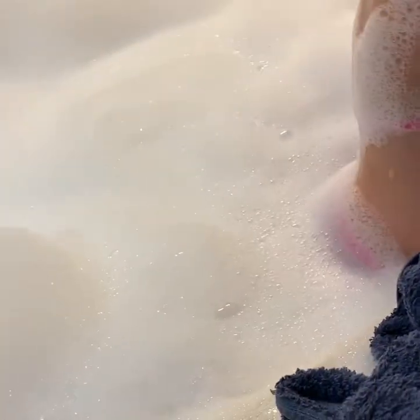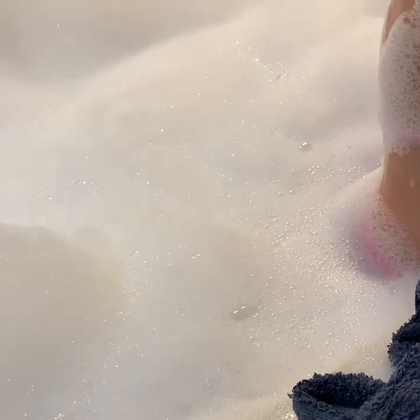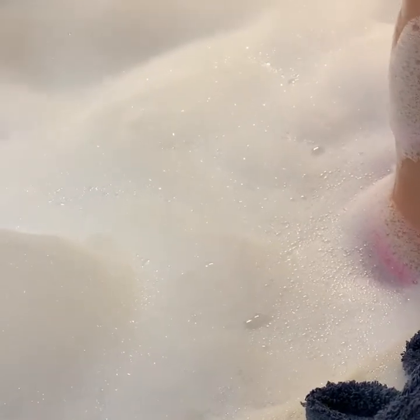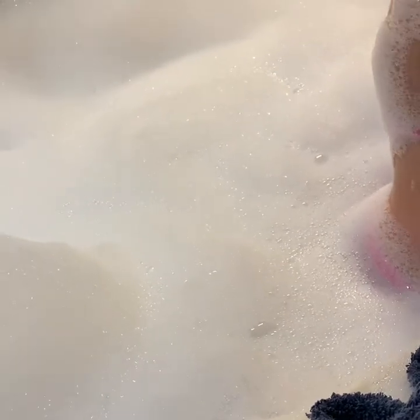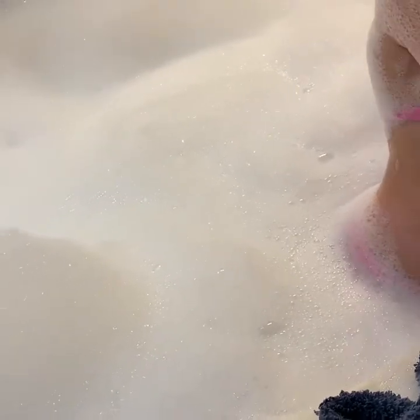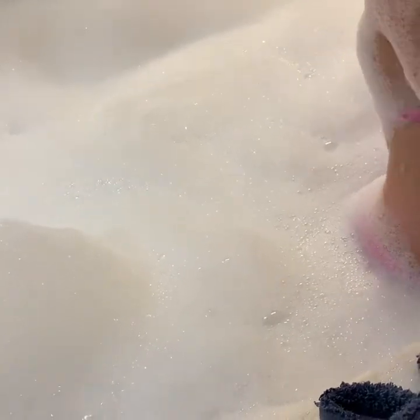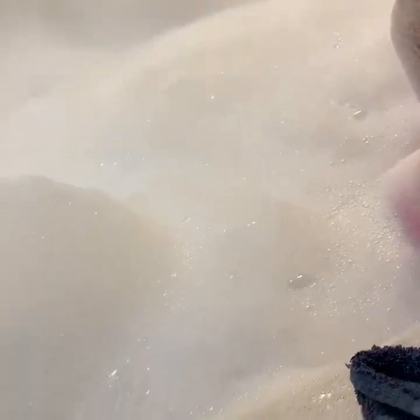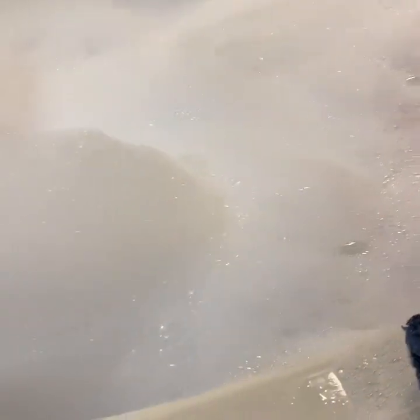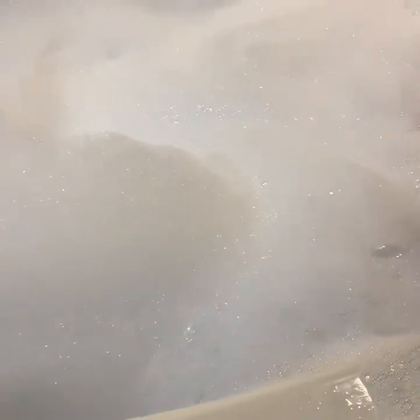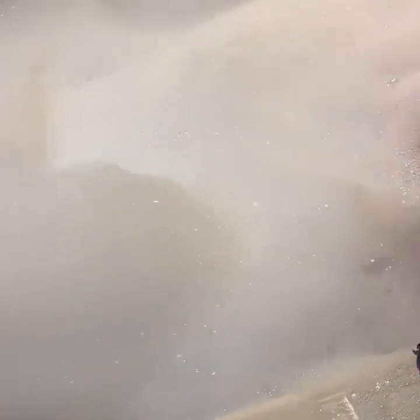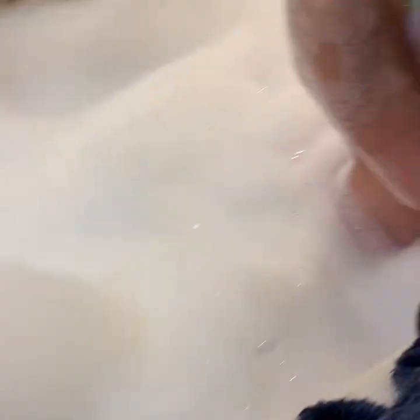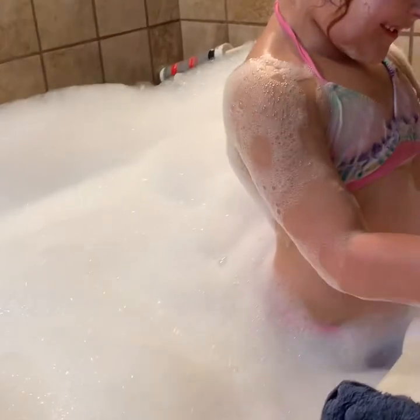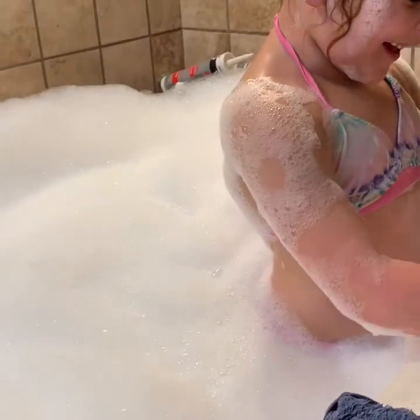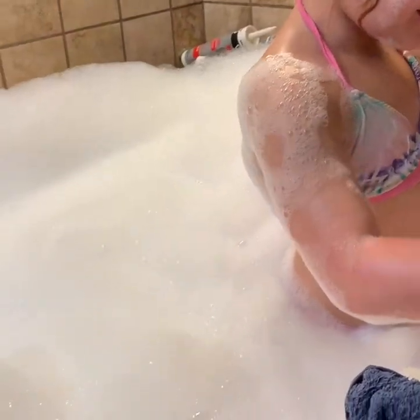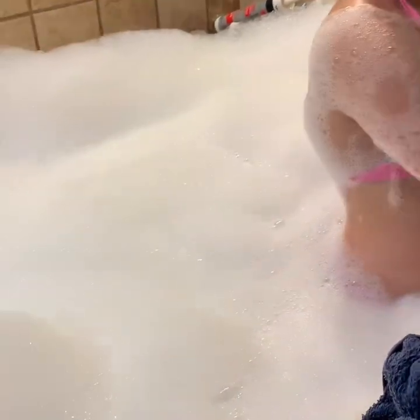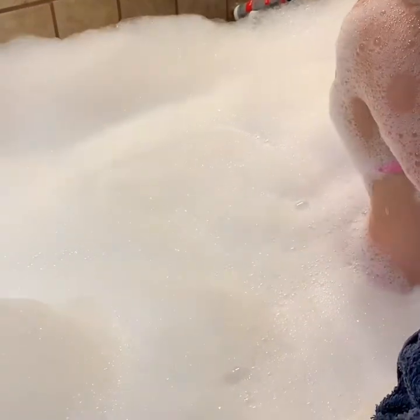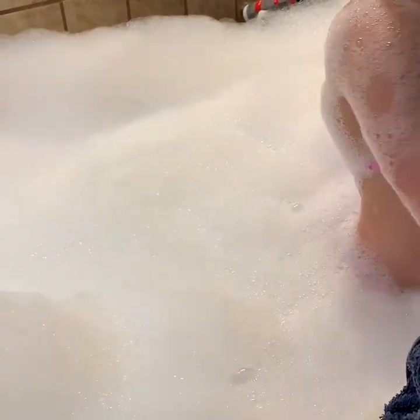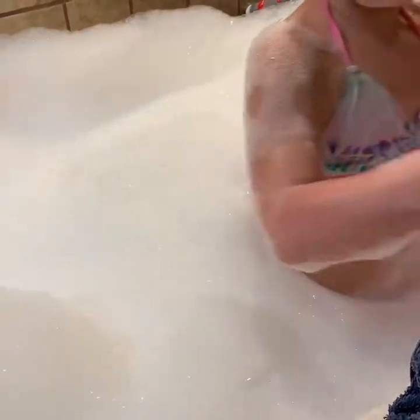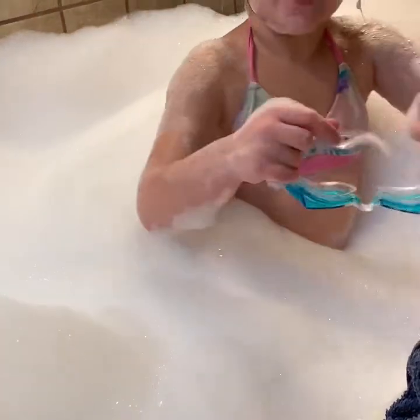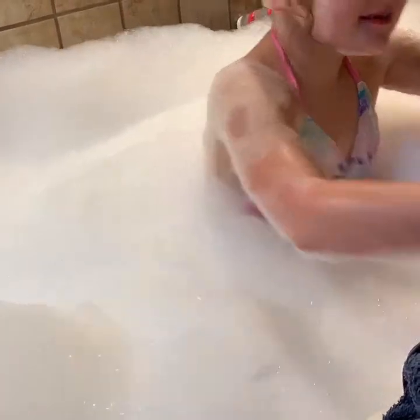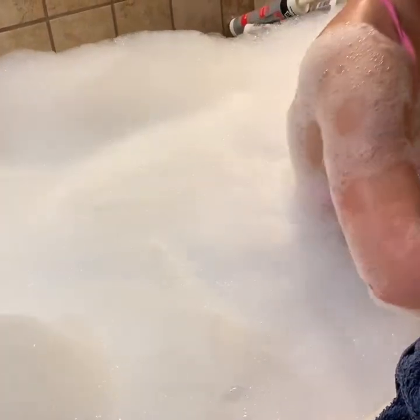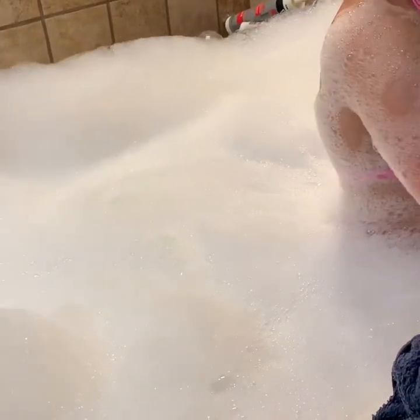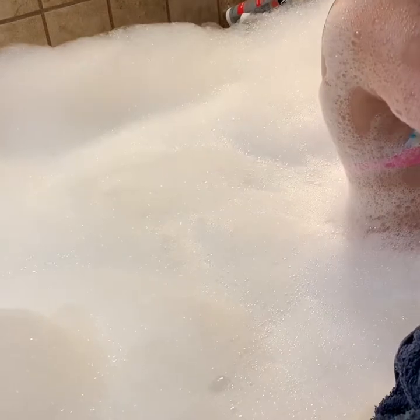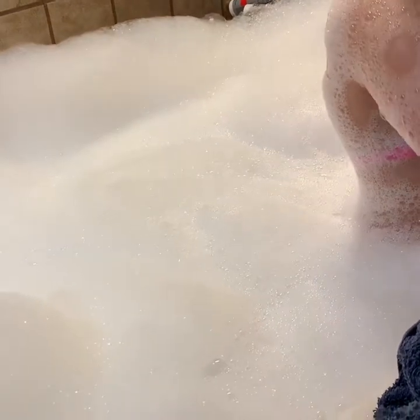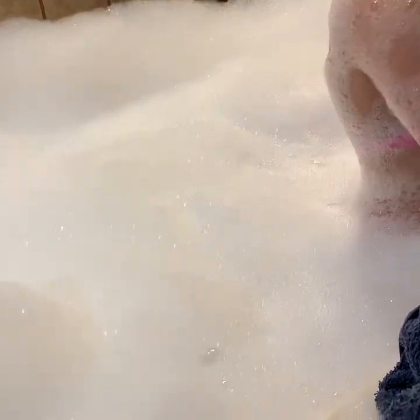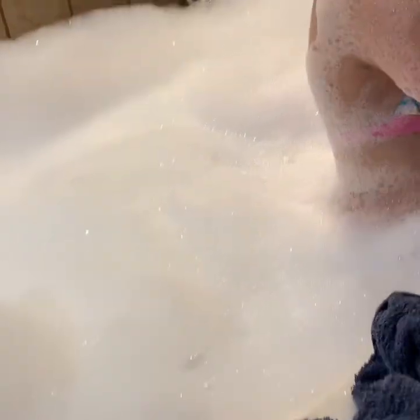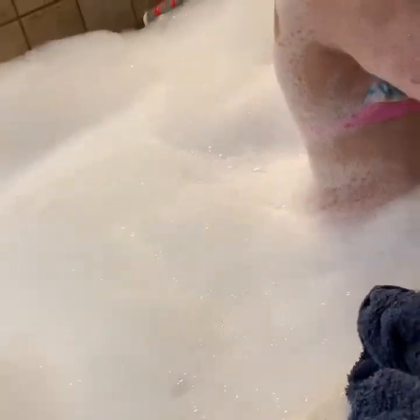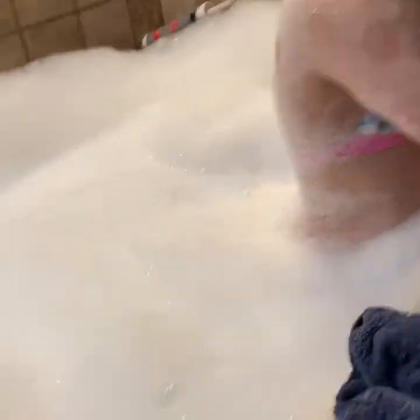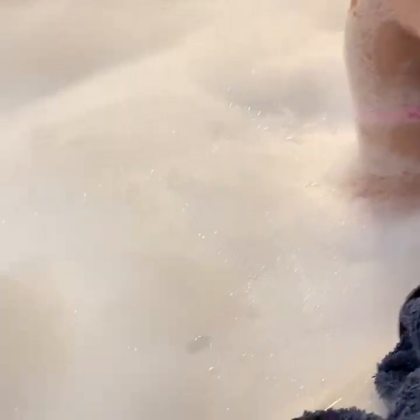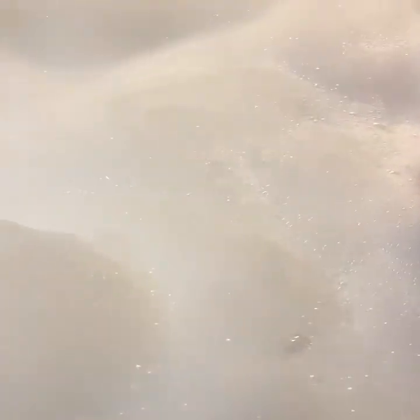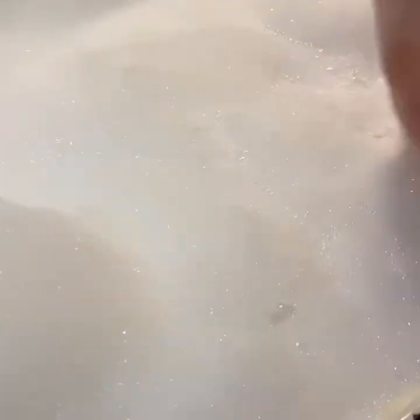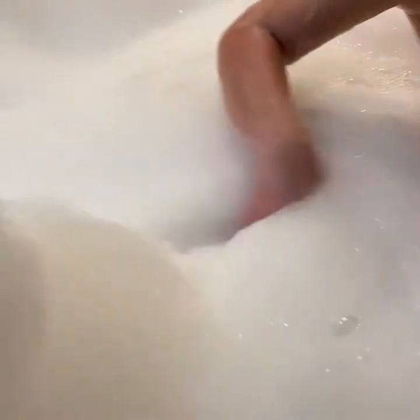Look, the bathtub's almost overflowing! The bathtub's almost overflowing! It's because of the jets — that's what's helping it mix around.